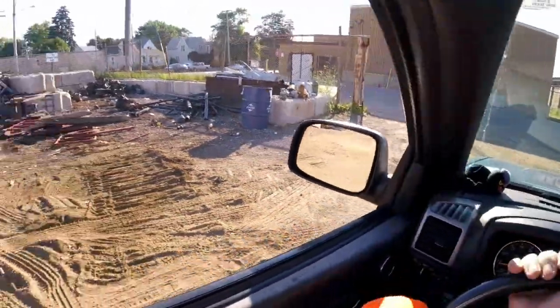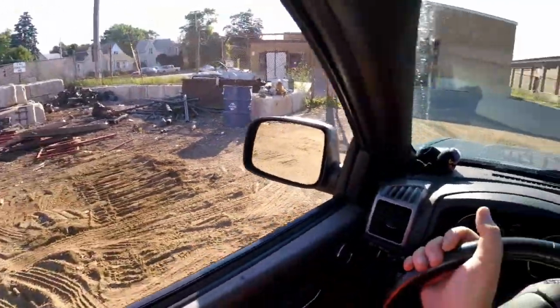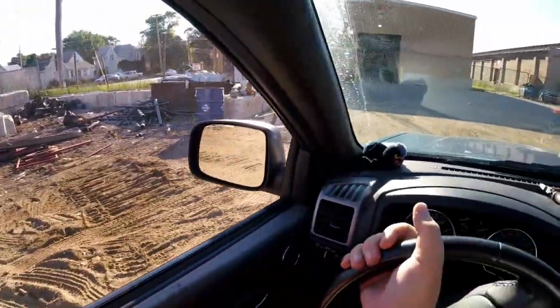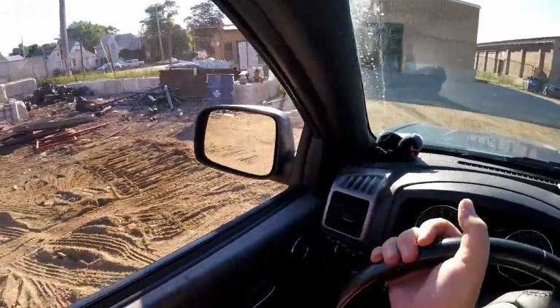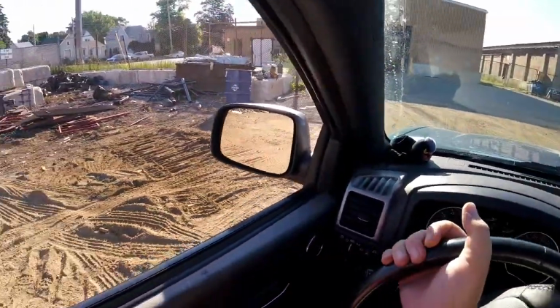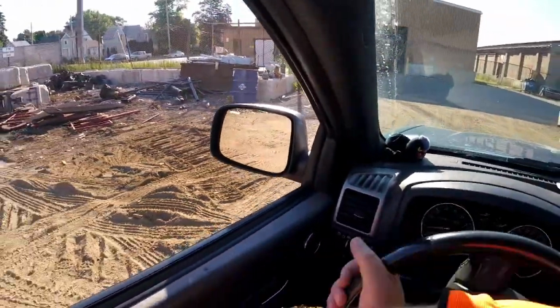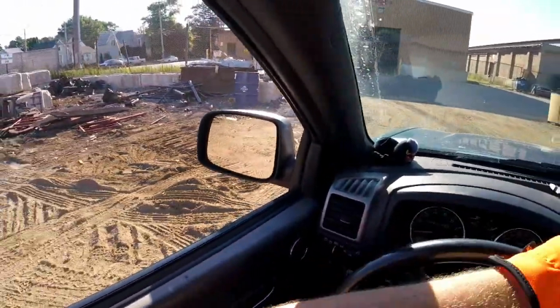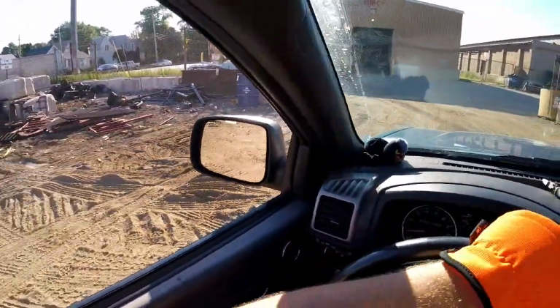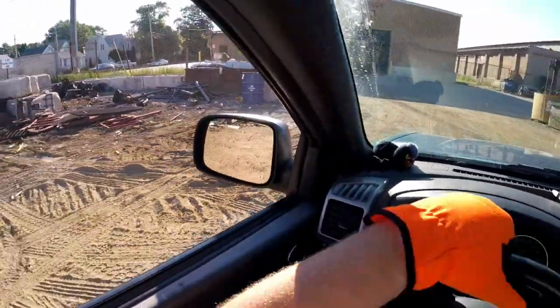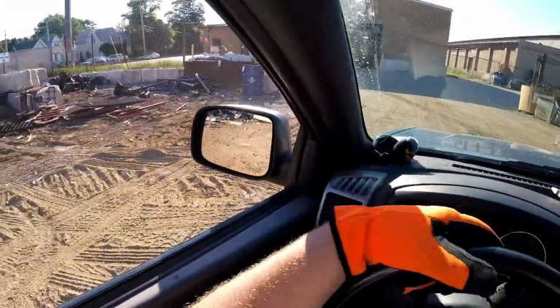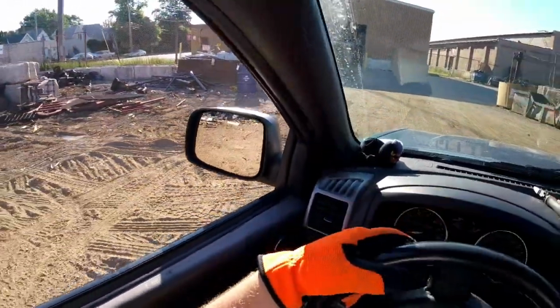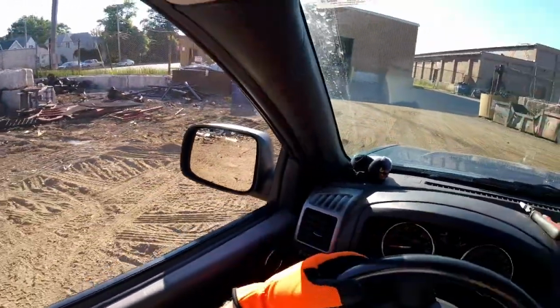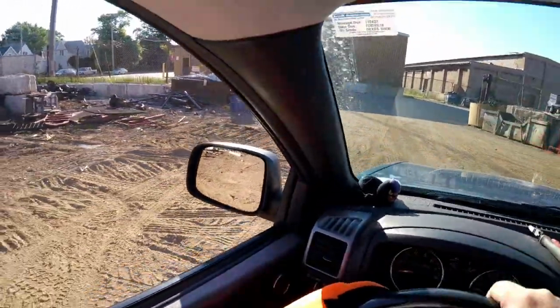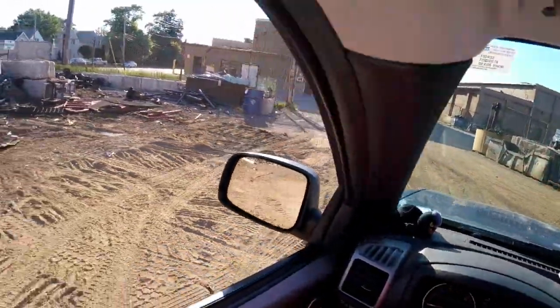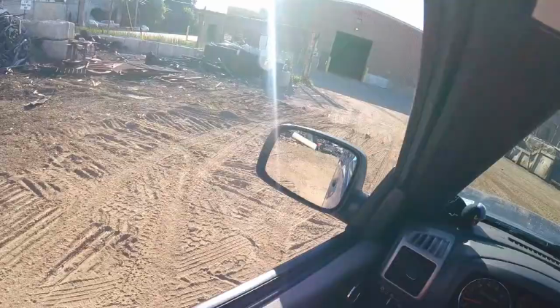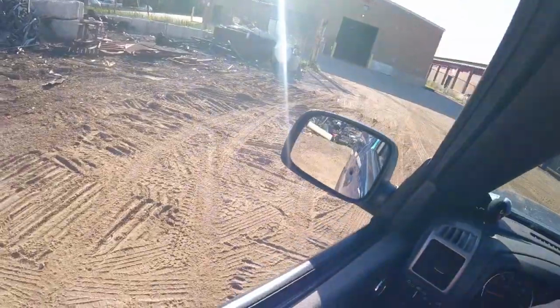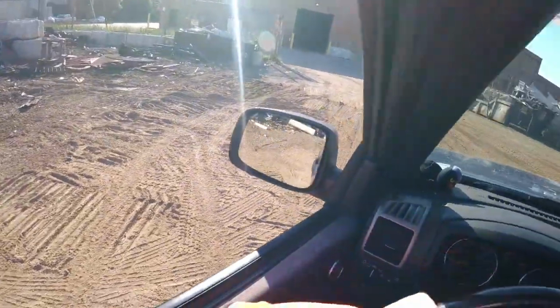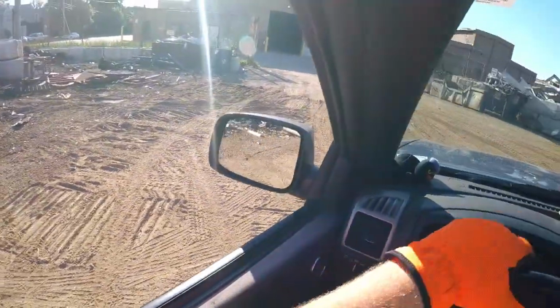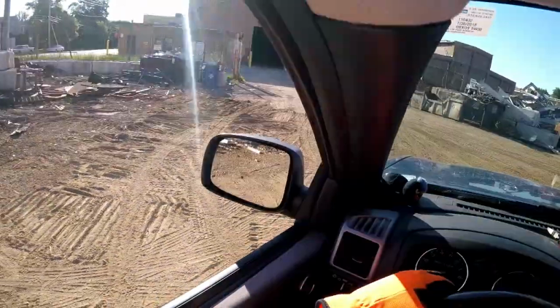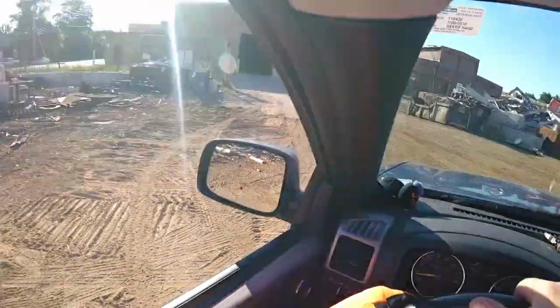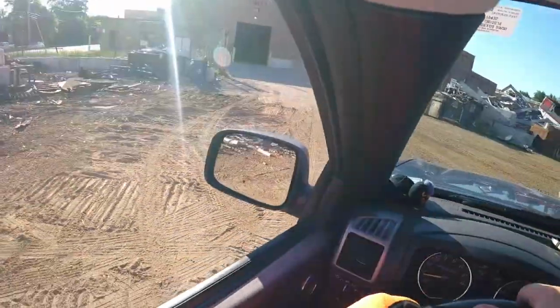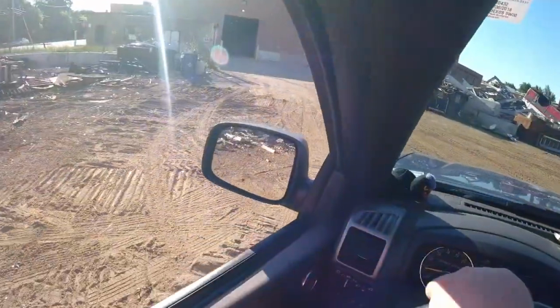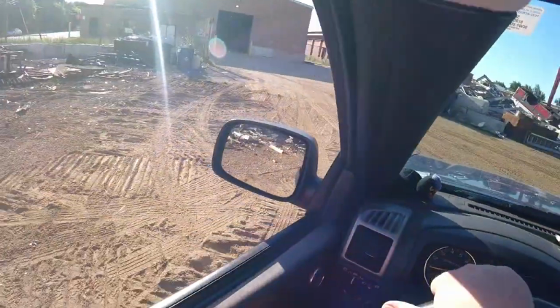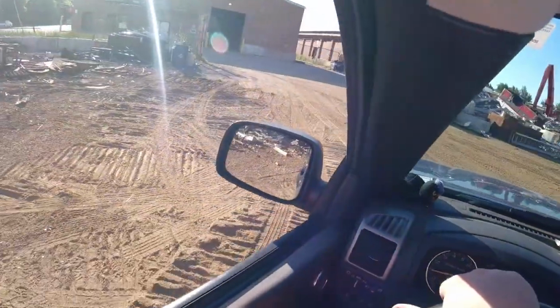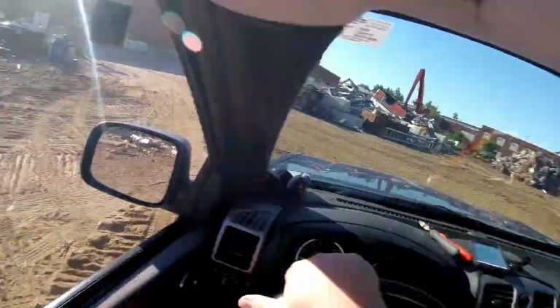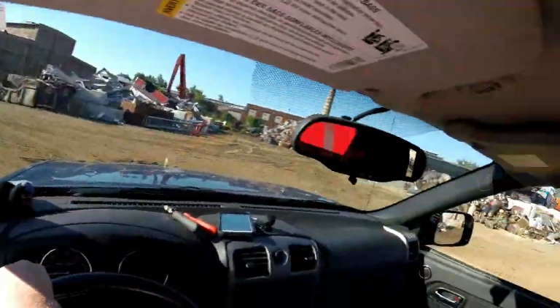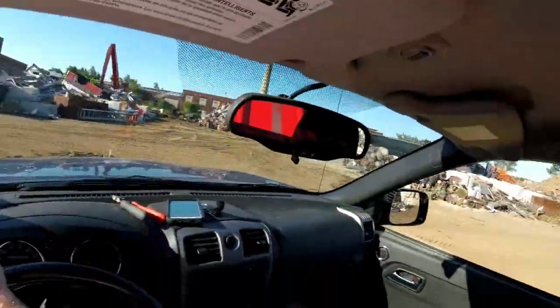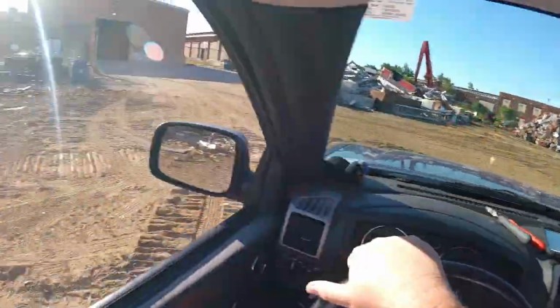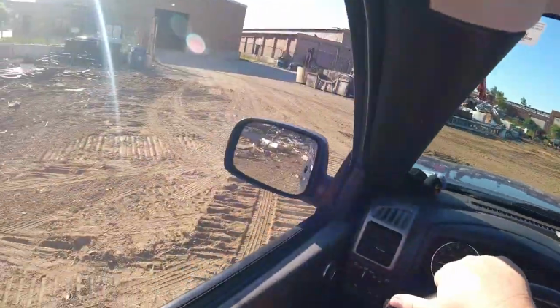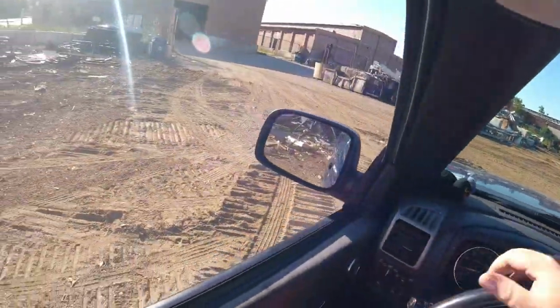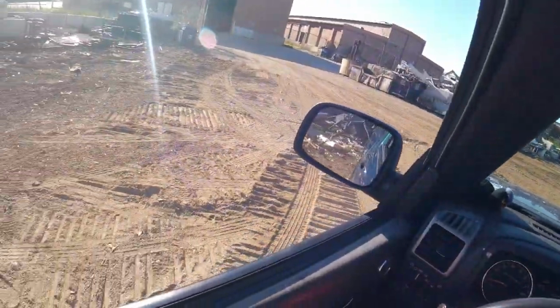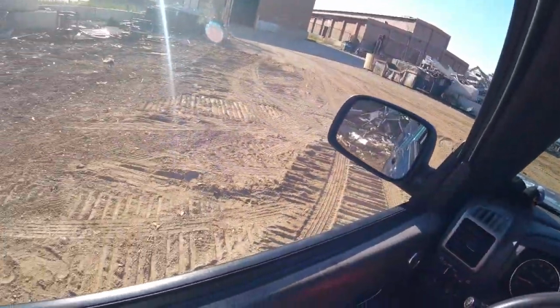I'm going to say, park it right here. Looks like they've been raking pretty well.